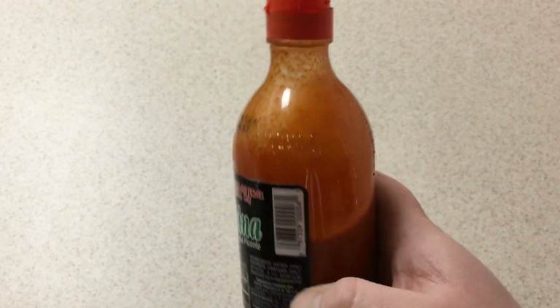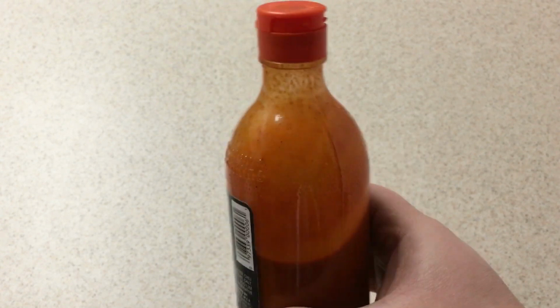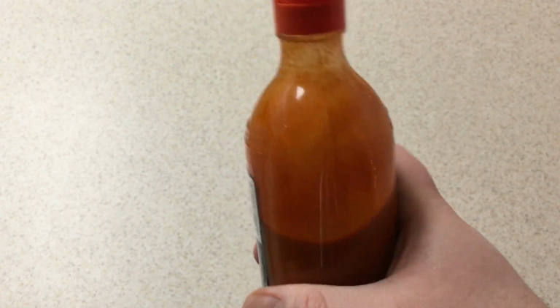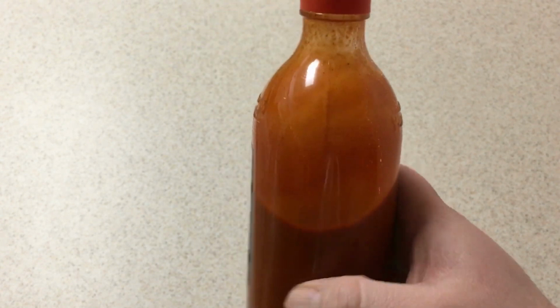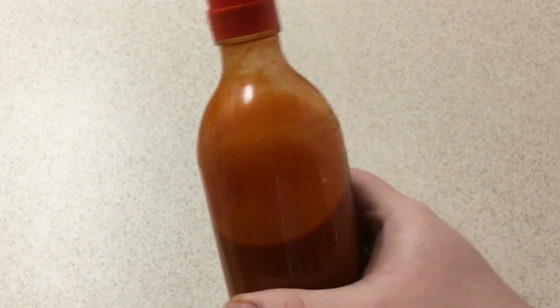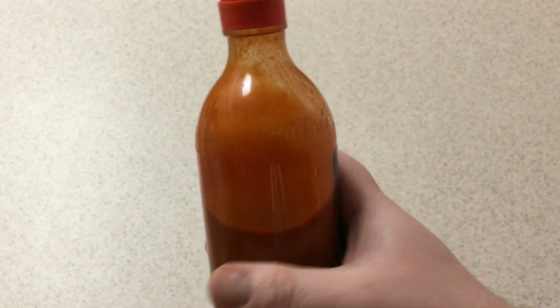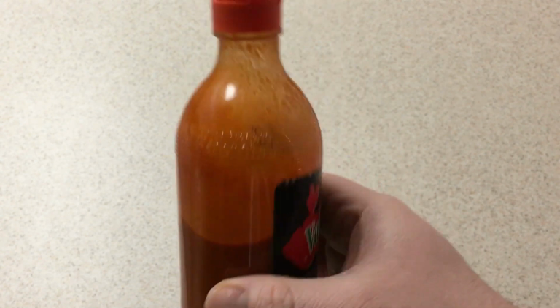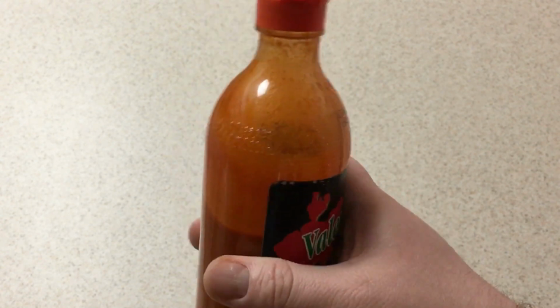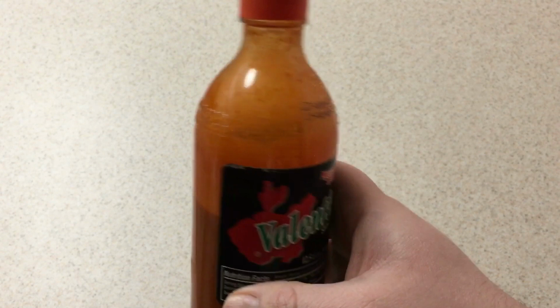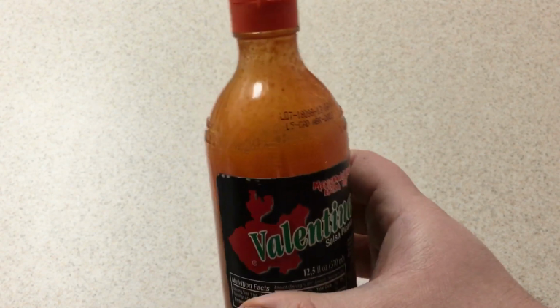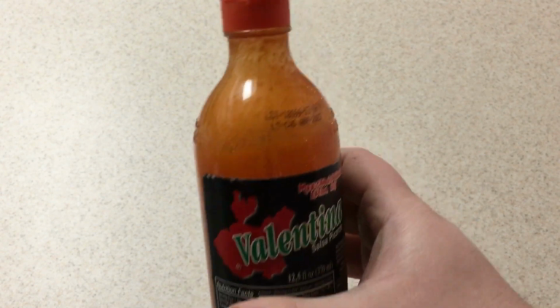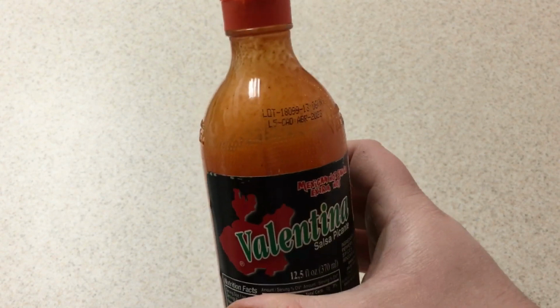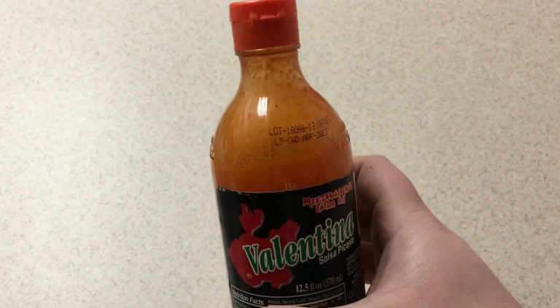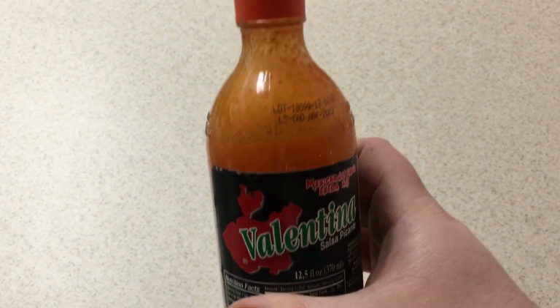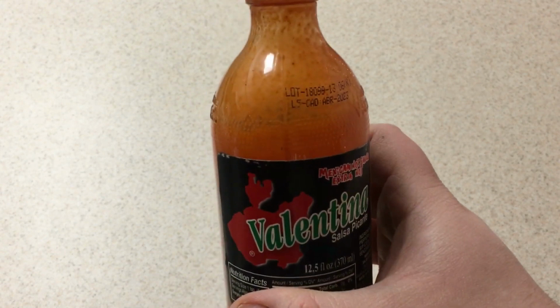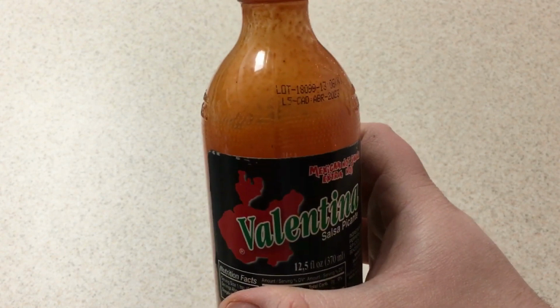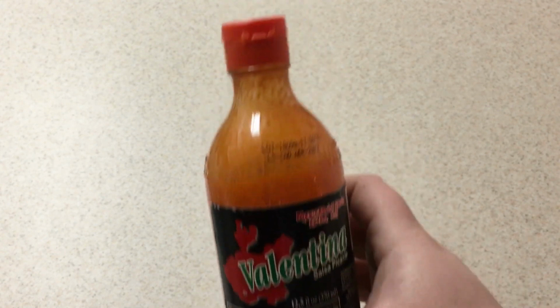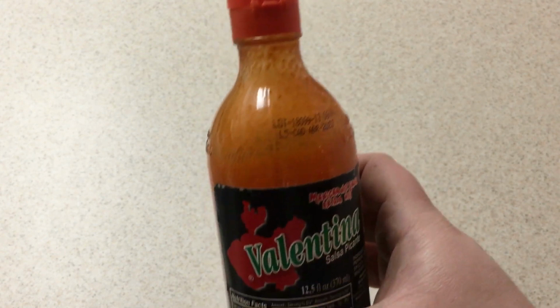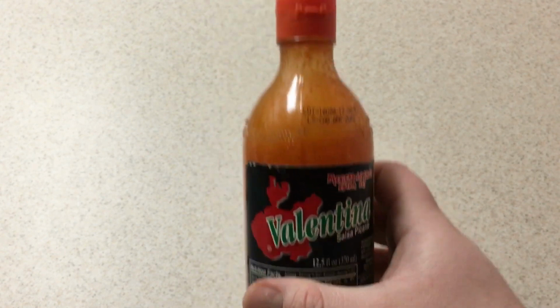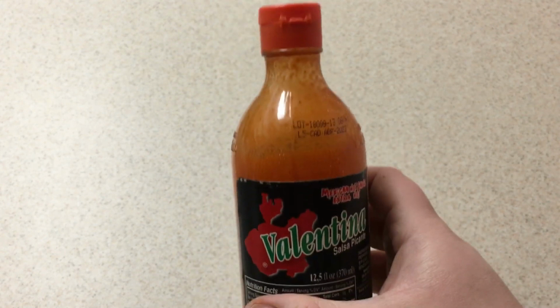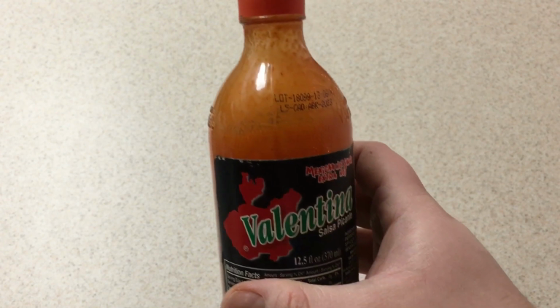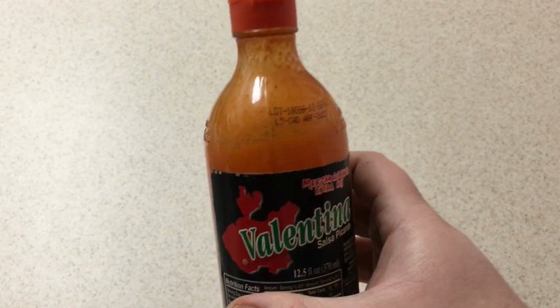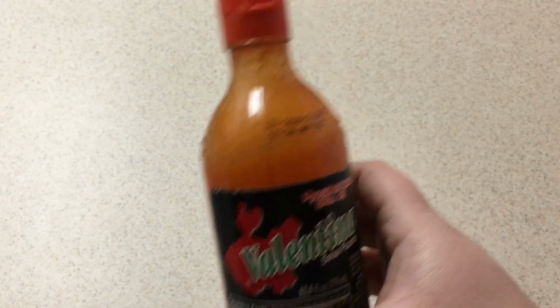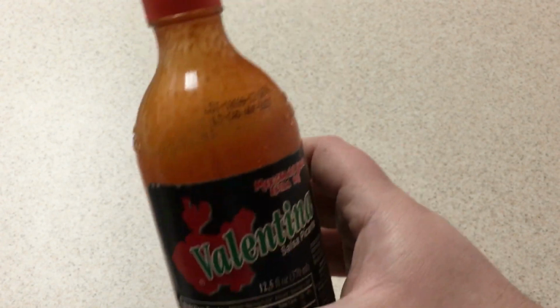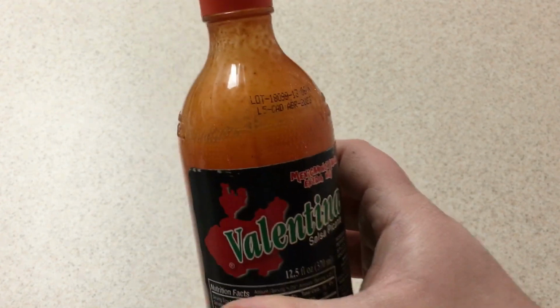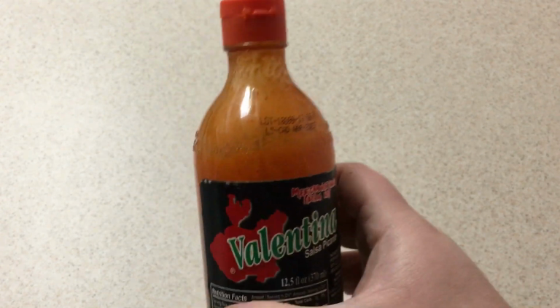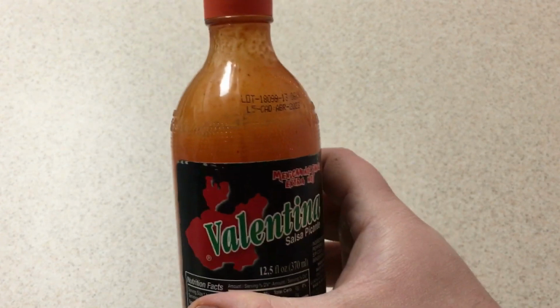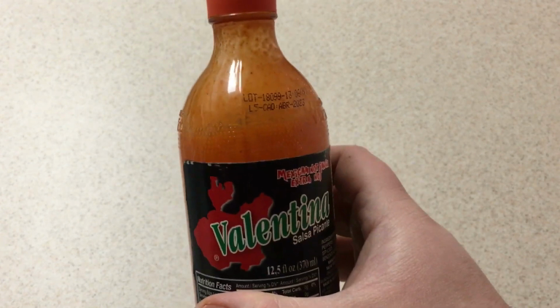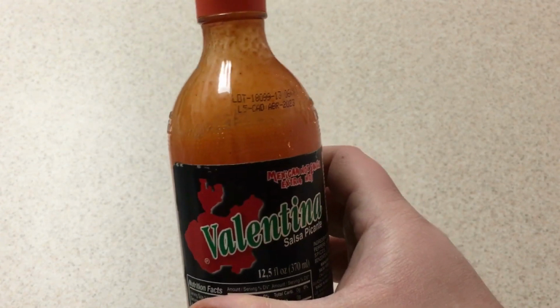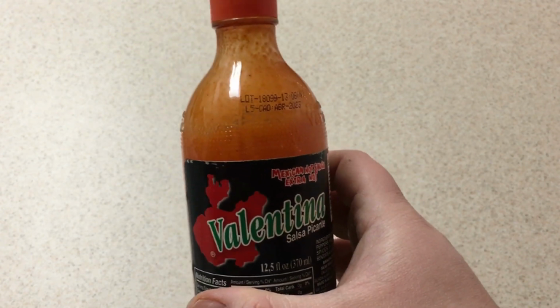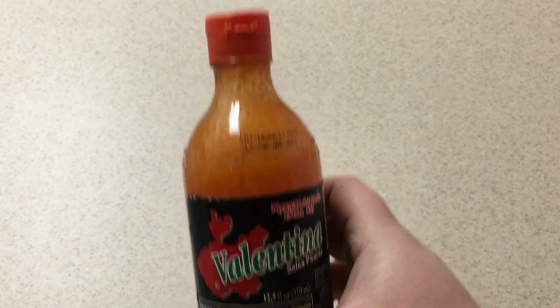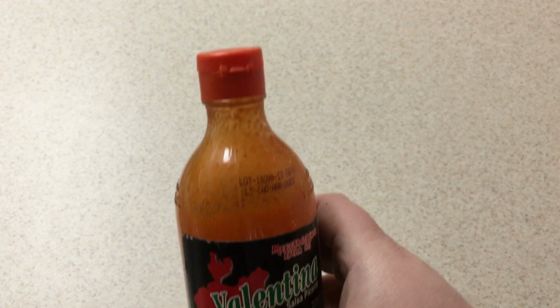I don't know what other way to tell you — it's greatness and it's flavor. I put this literally on everything: tacos, all sorts of Mexican foods, burritos. I've even put it on pizza, though I don't know how people feel about that.